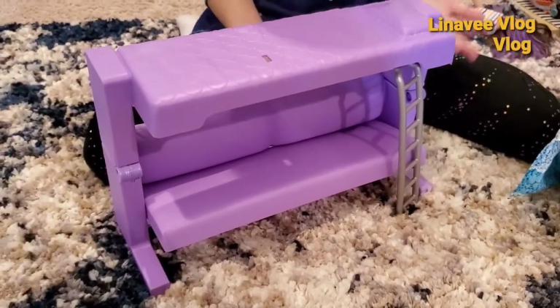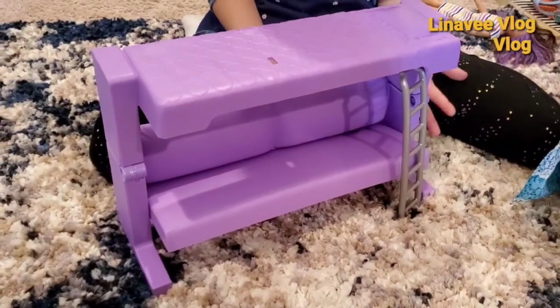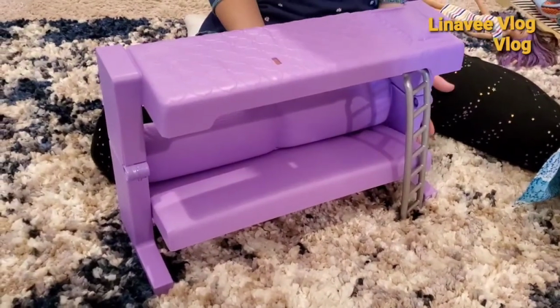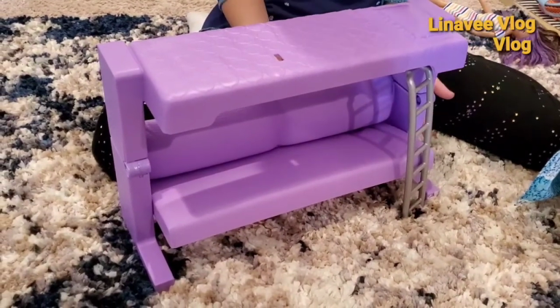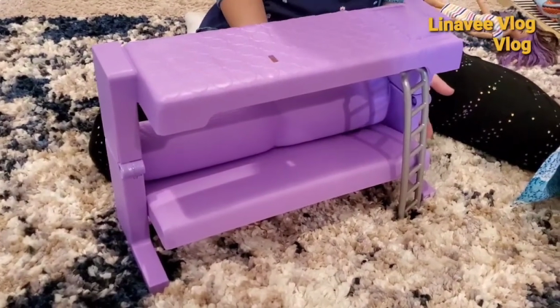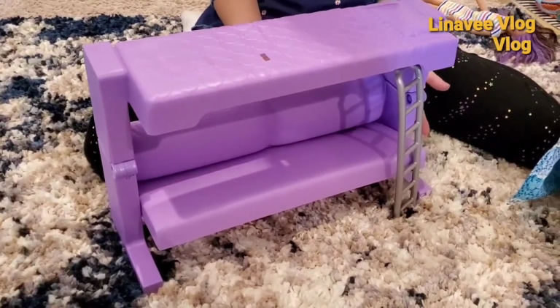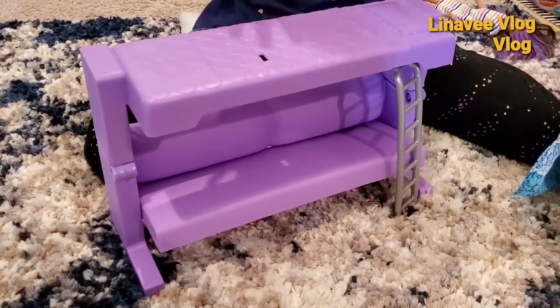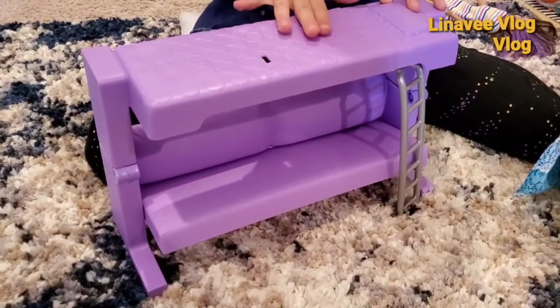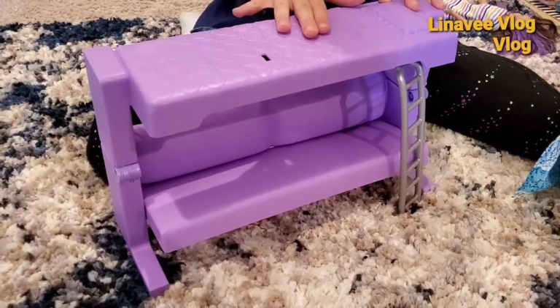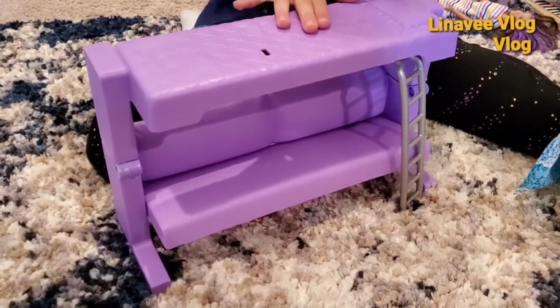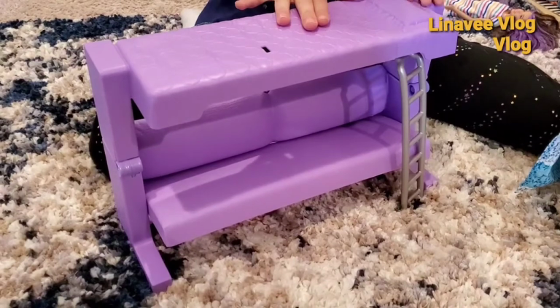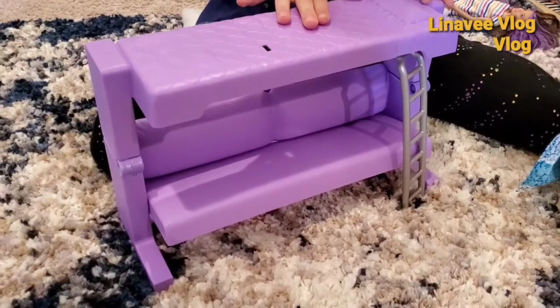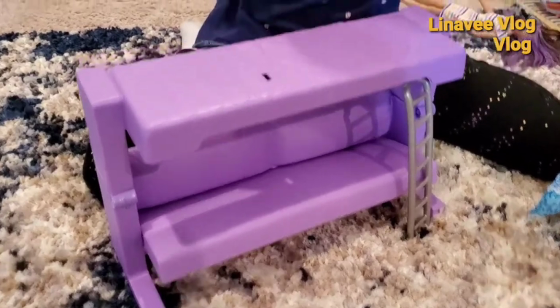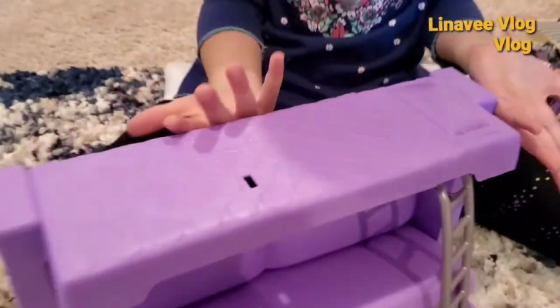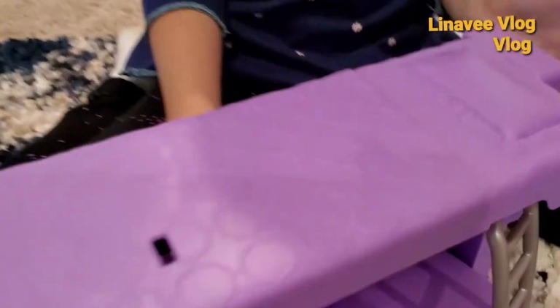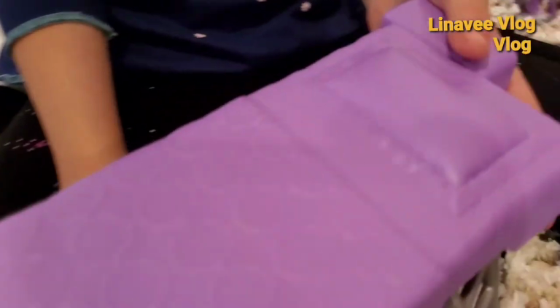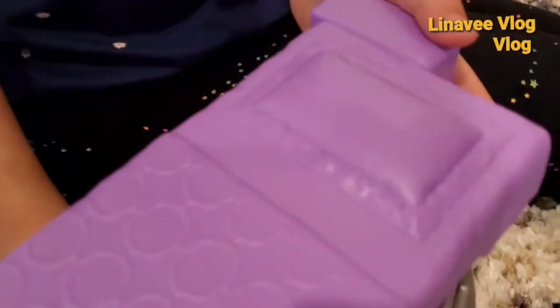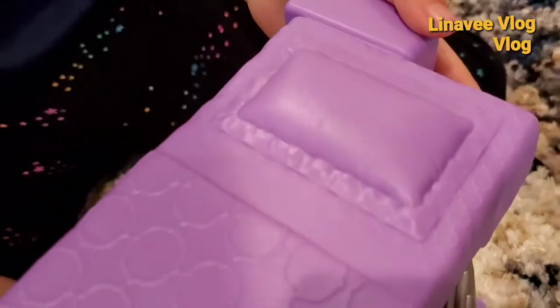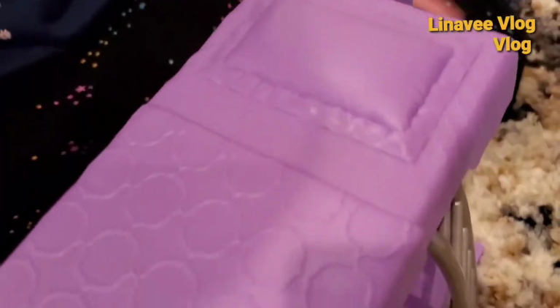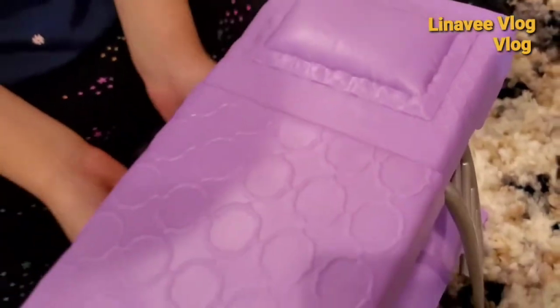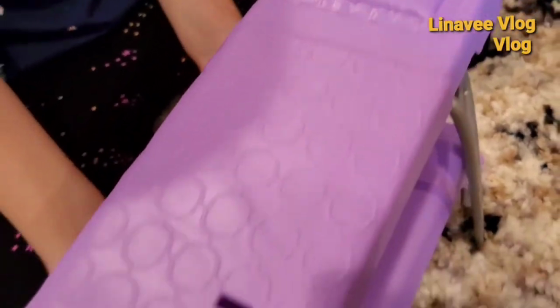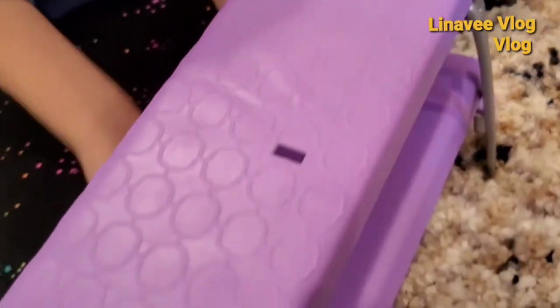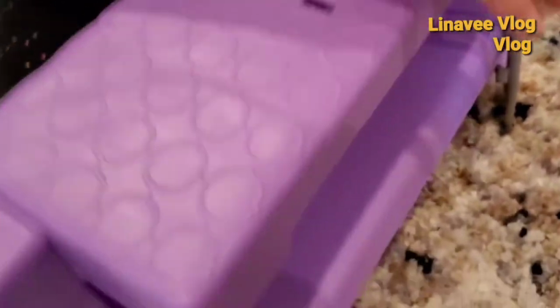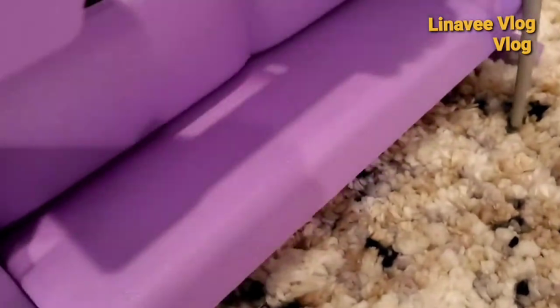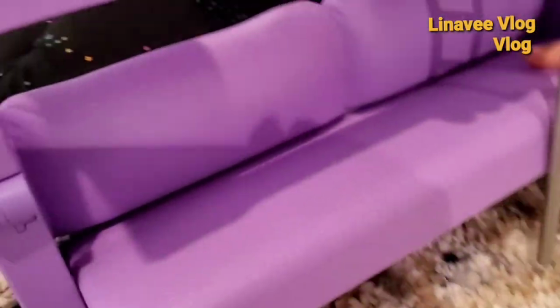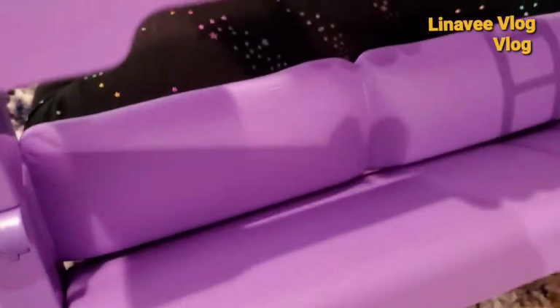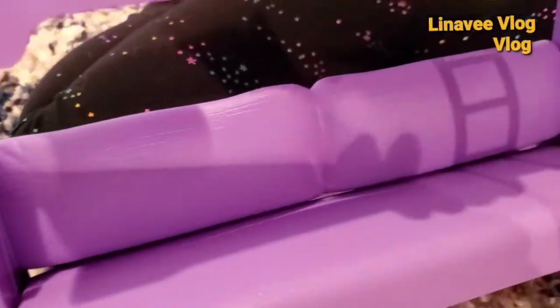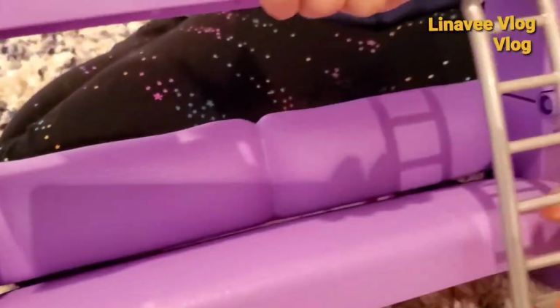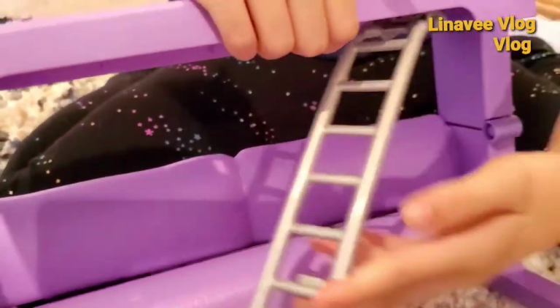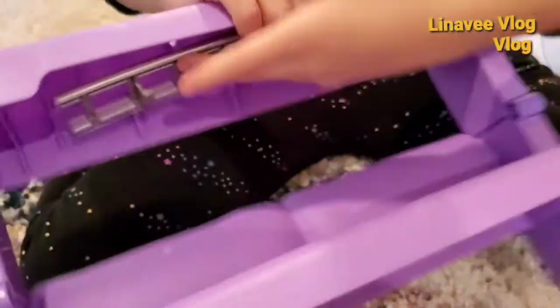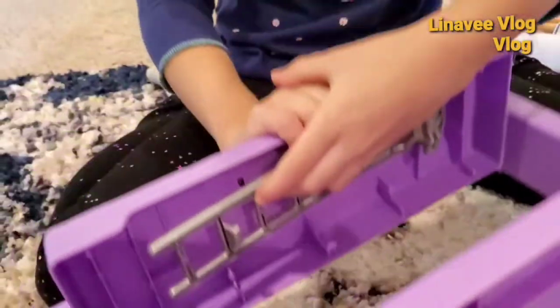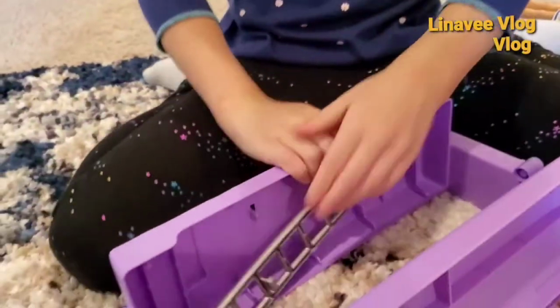This is my favorite part about the Dream House again - that it actually can transform furniture into beds and other stuff like that. And in three easy steps it turns back into a couch.